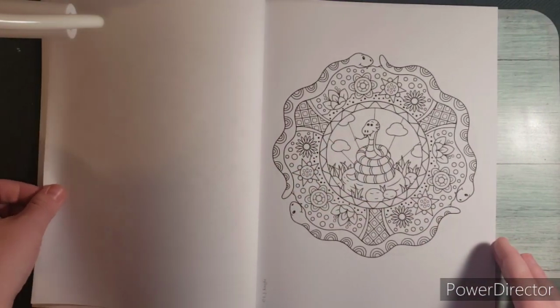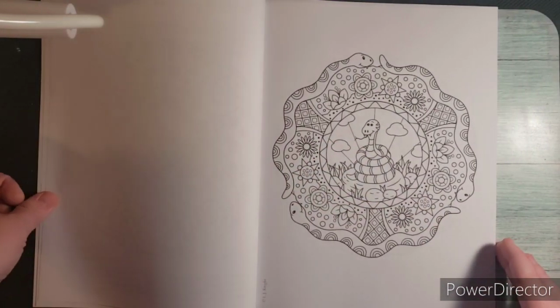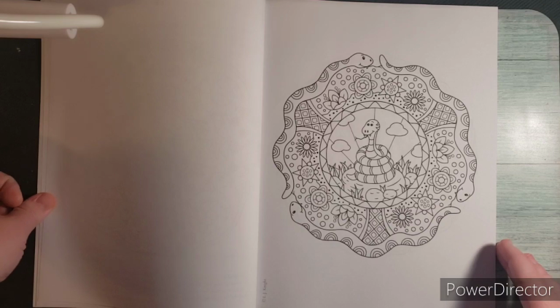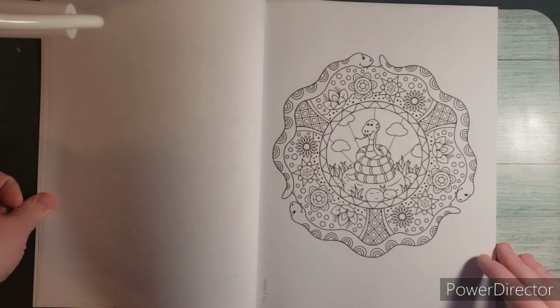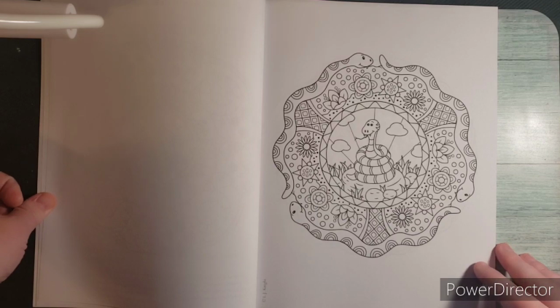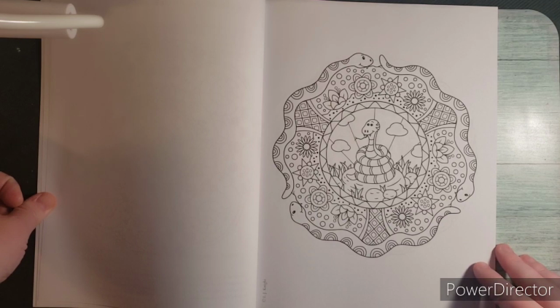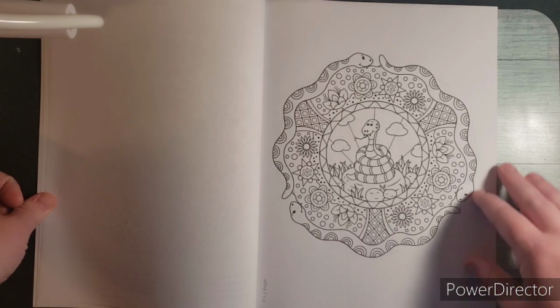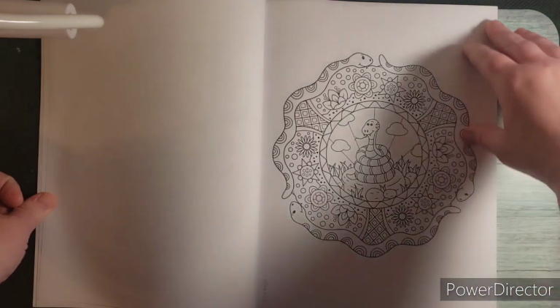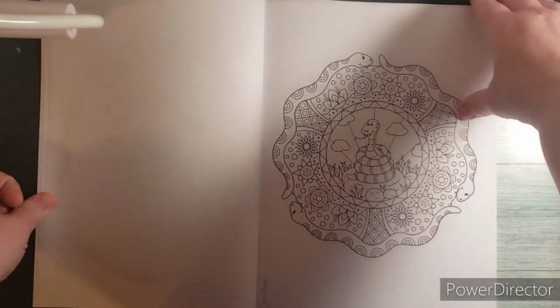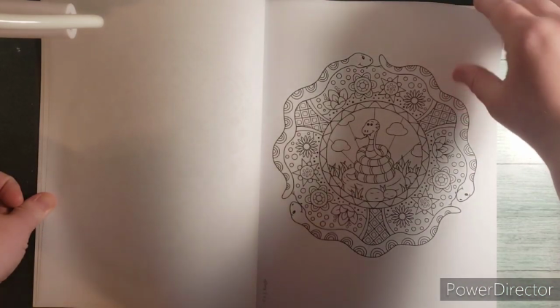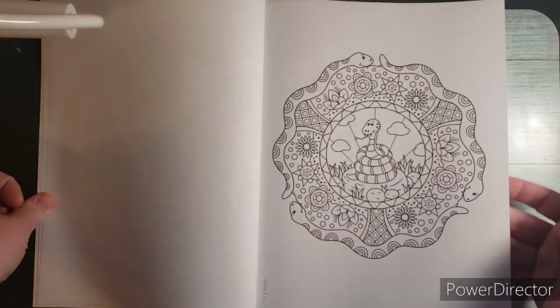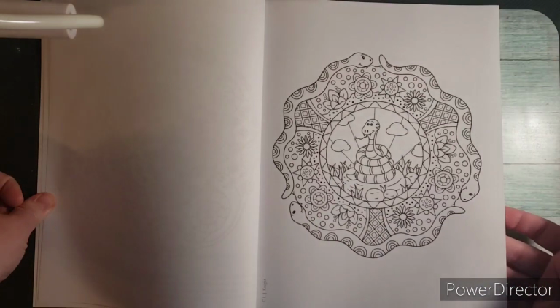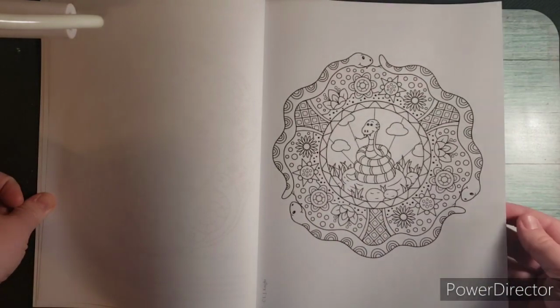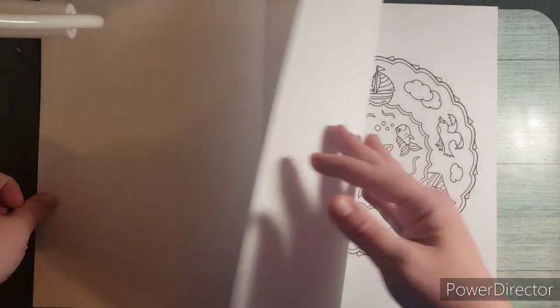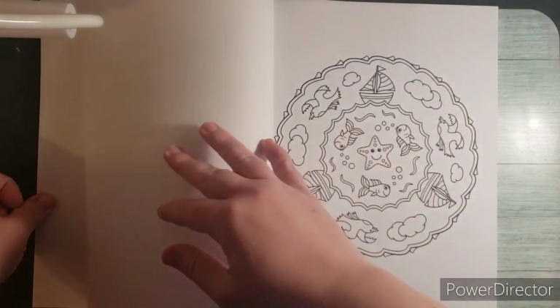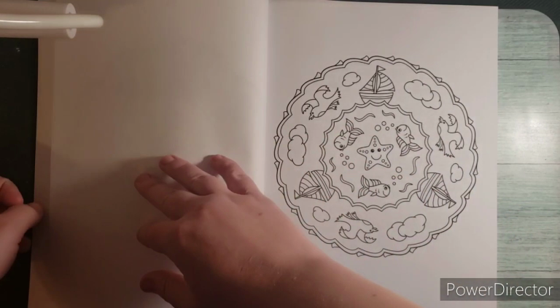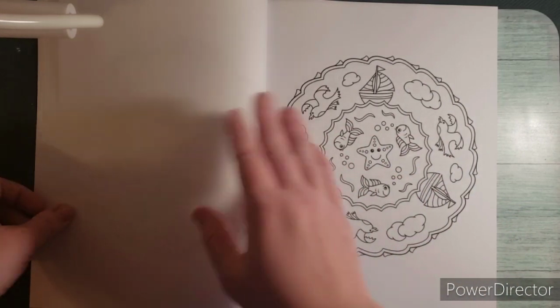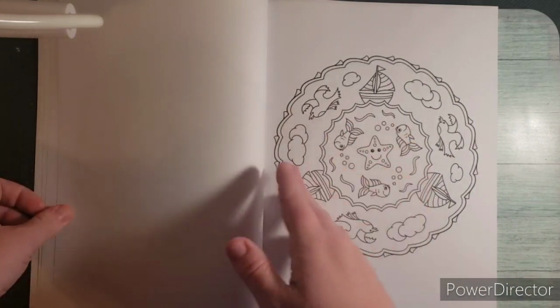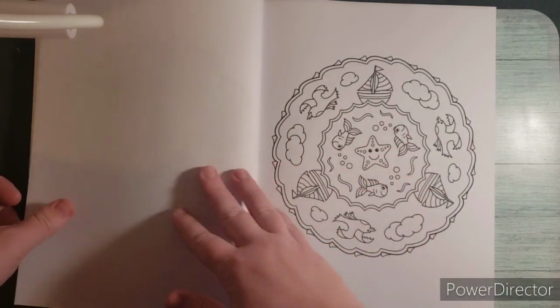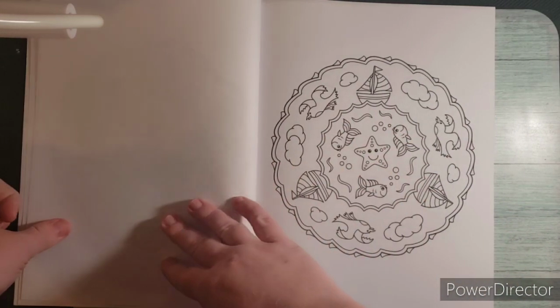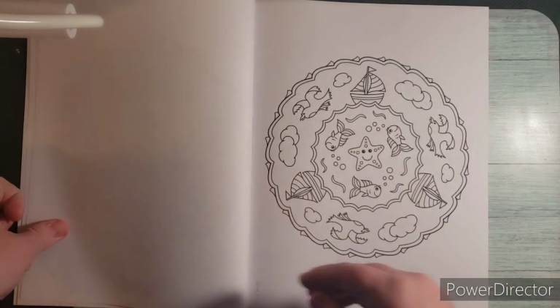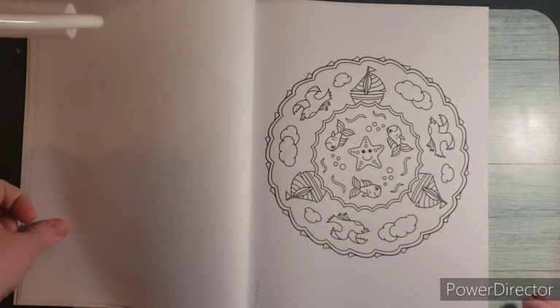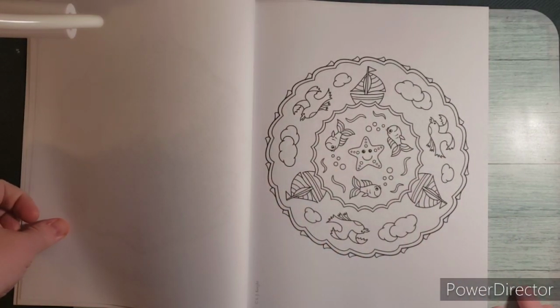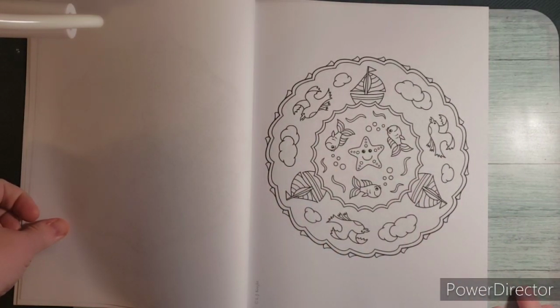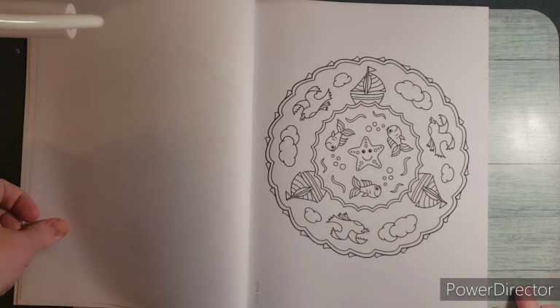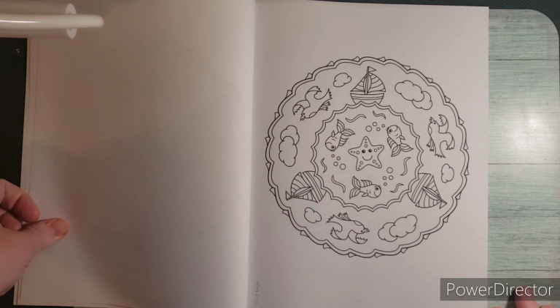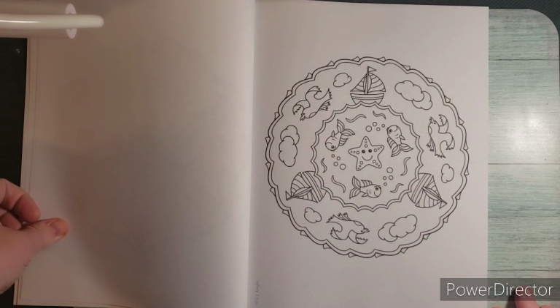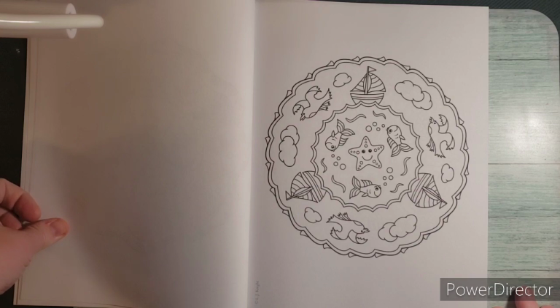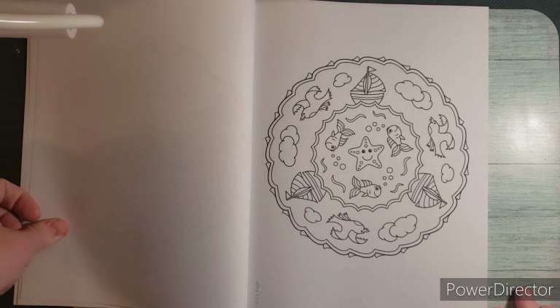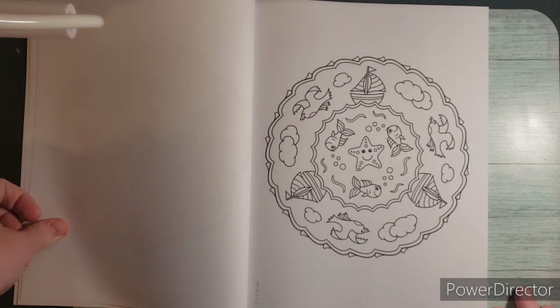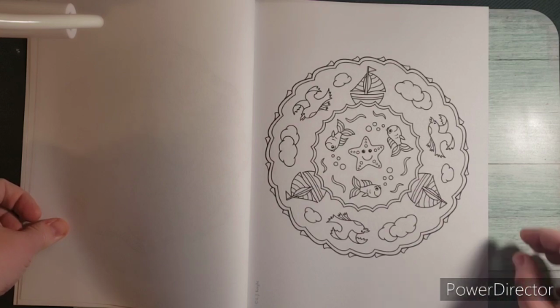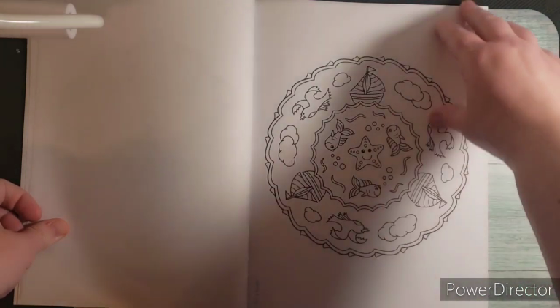Next one is snakes, and these are relatively simple. This one's even simpler. We've got some boats on the water and a starfish in the middle.